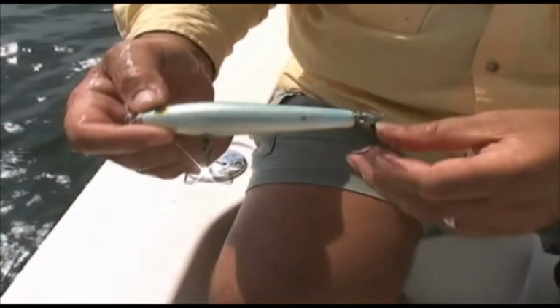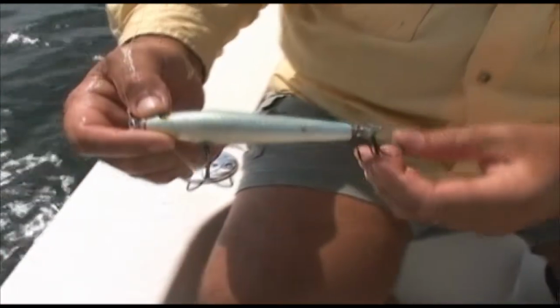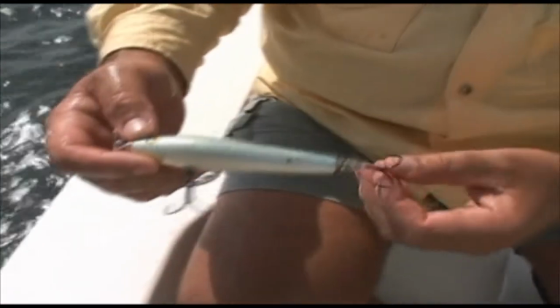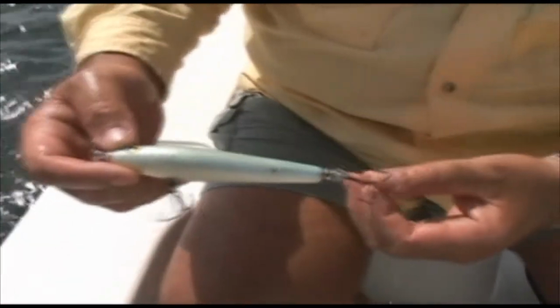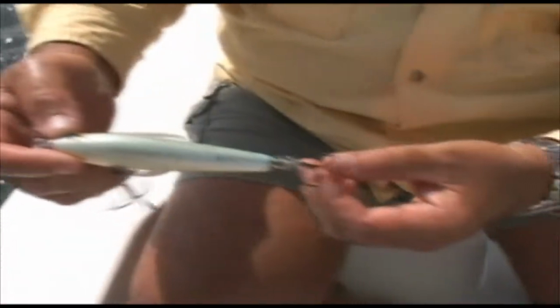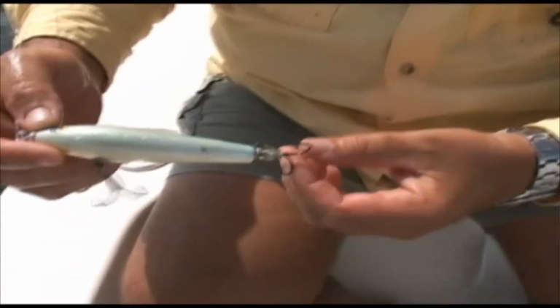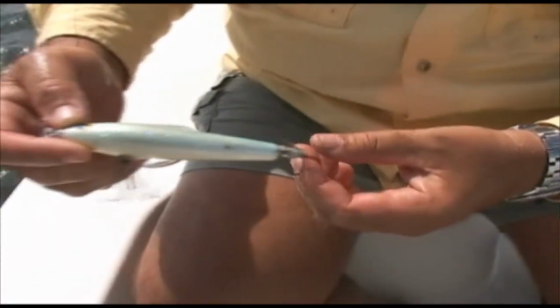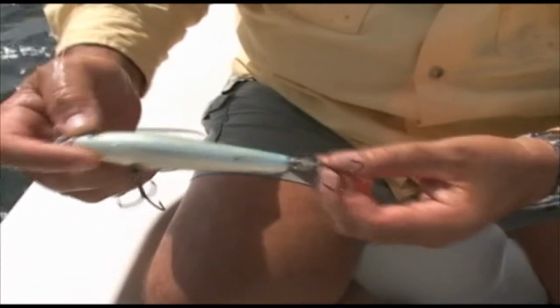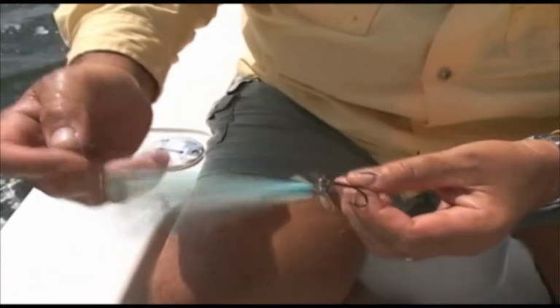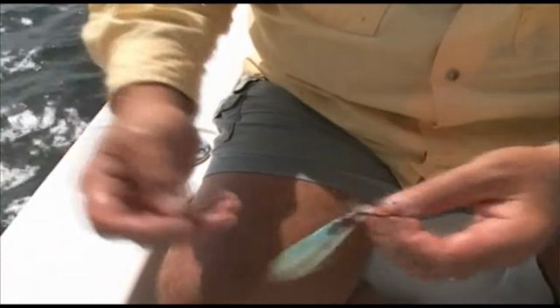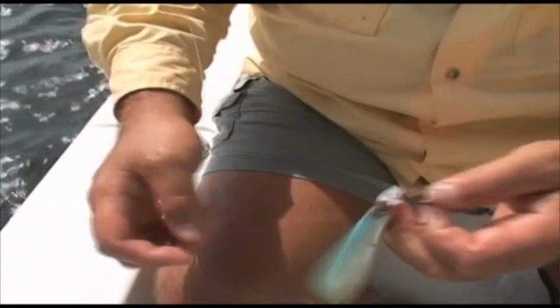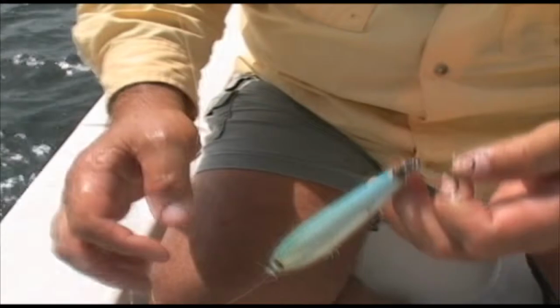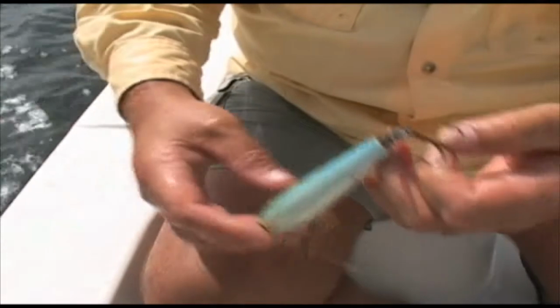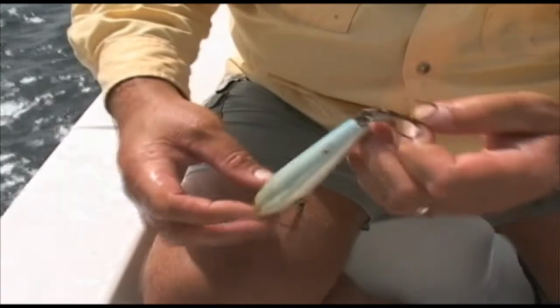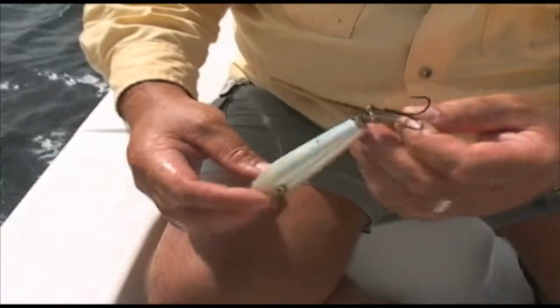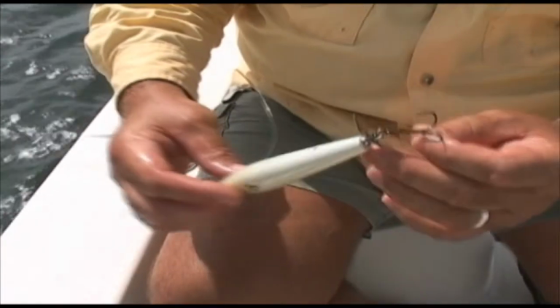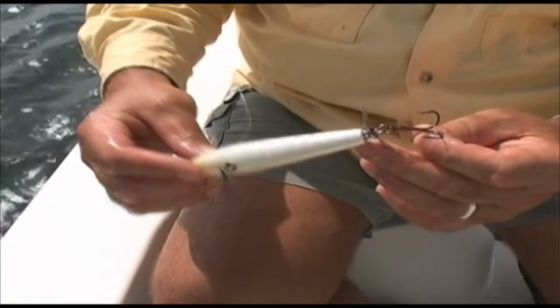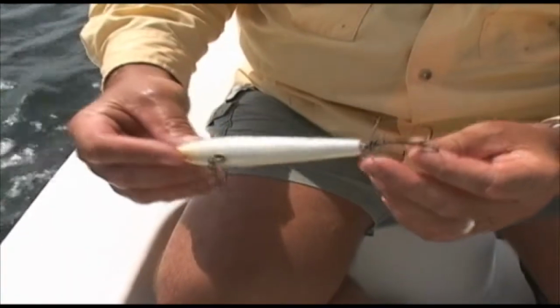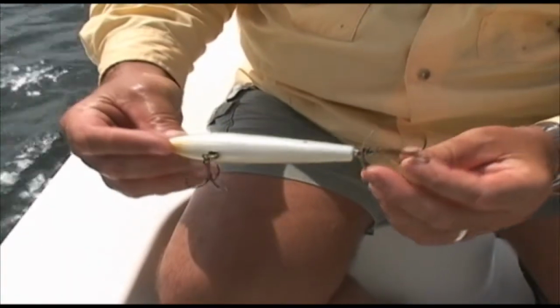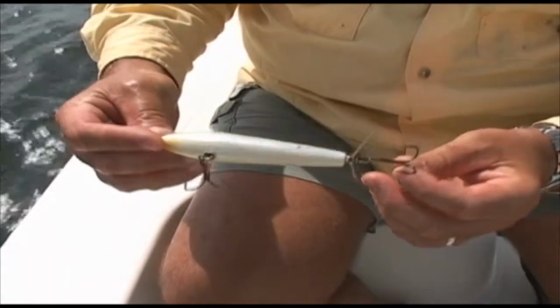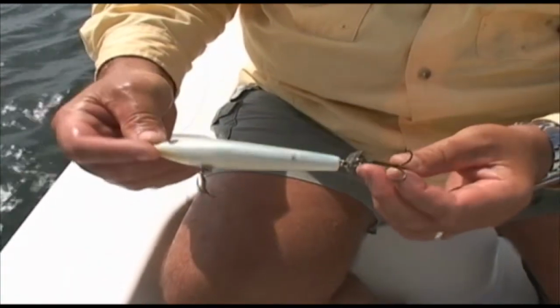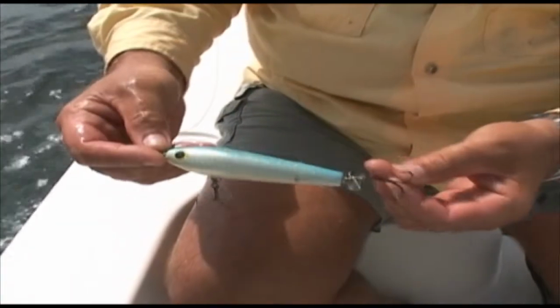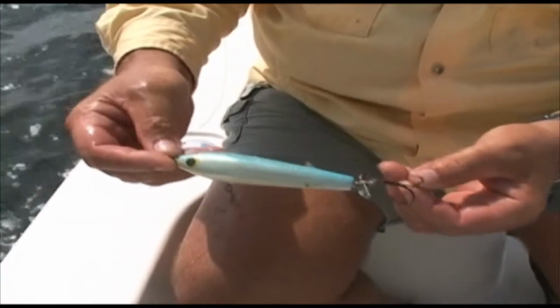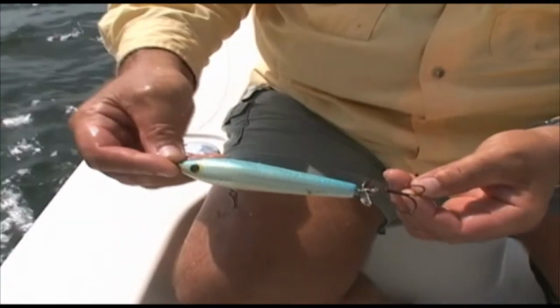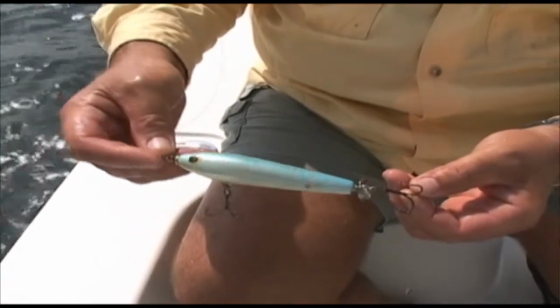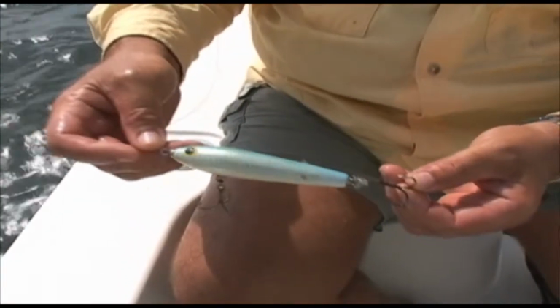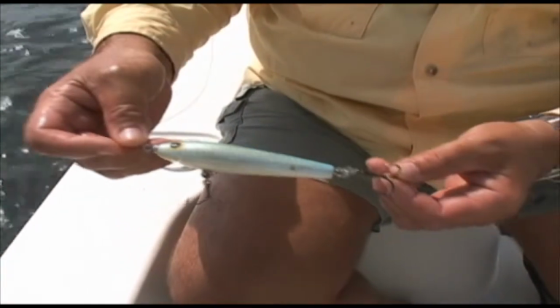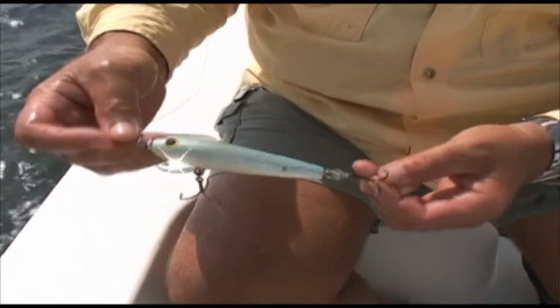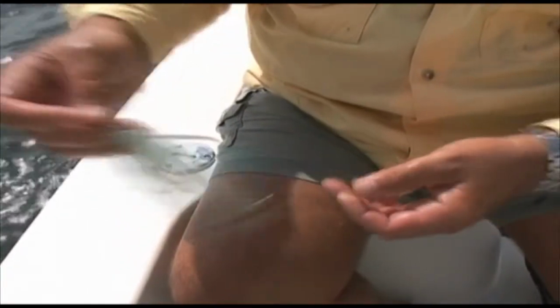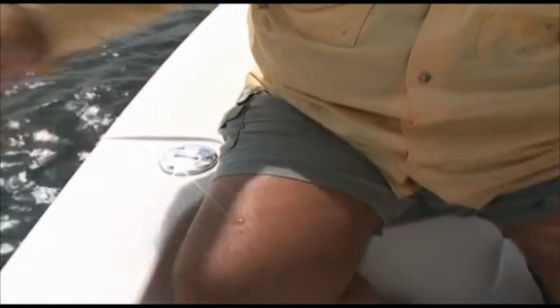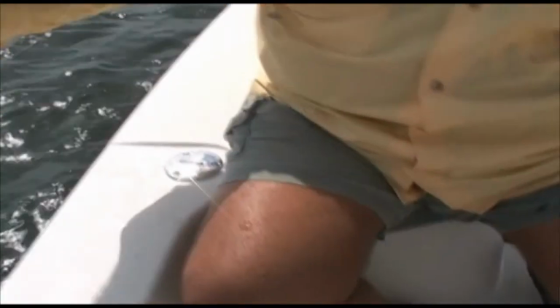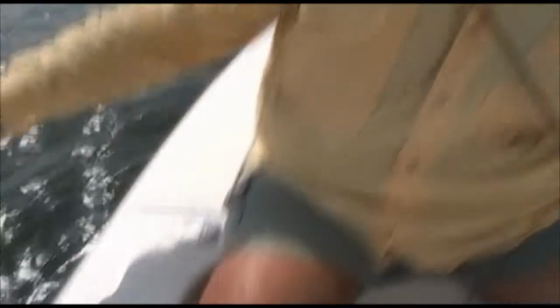Handmade cedar lure with some nice sharp Gamakatsu-type hooks. Little prop on it.